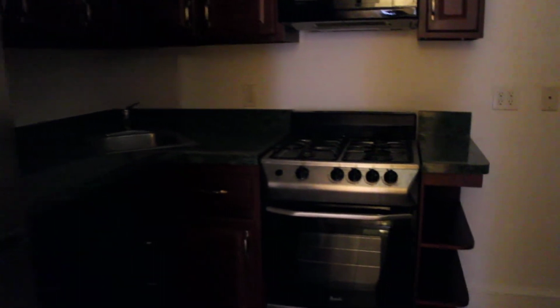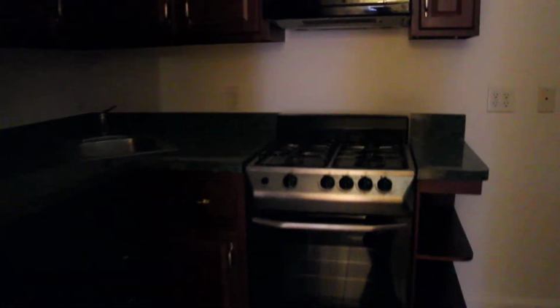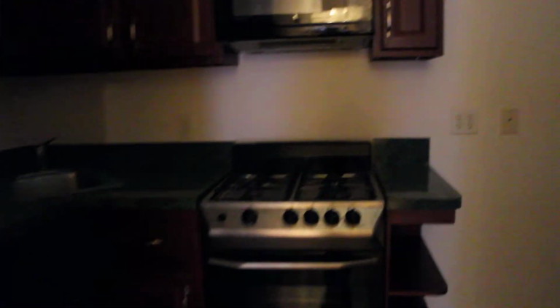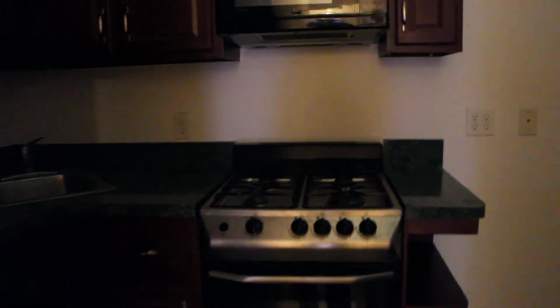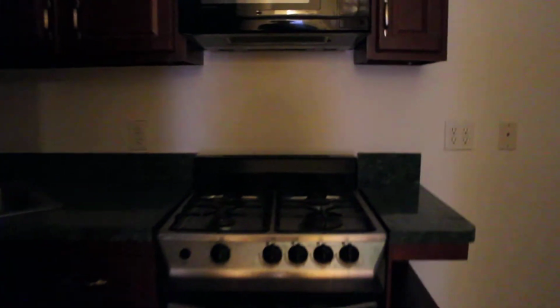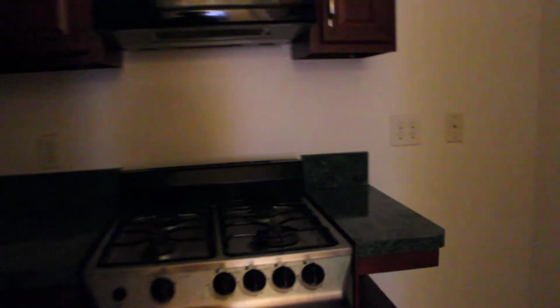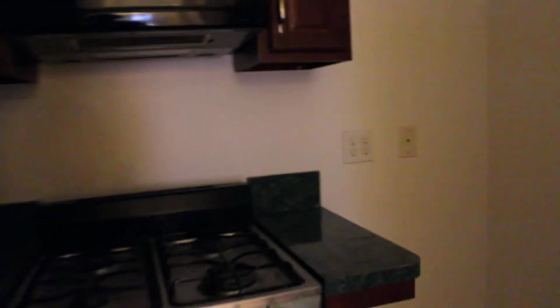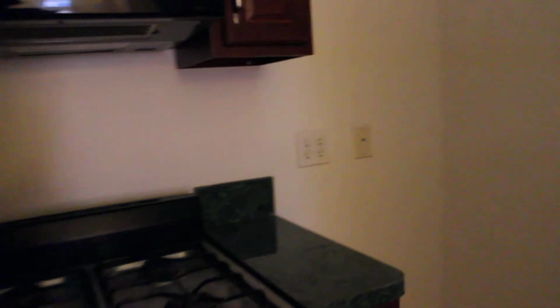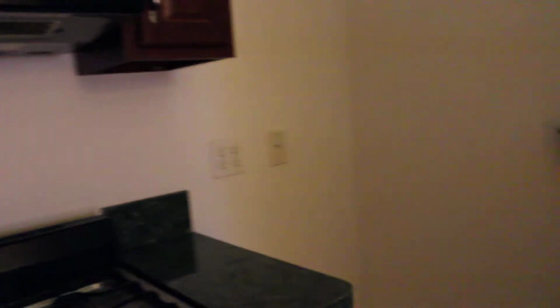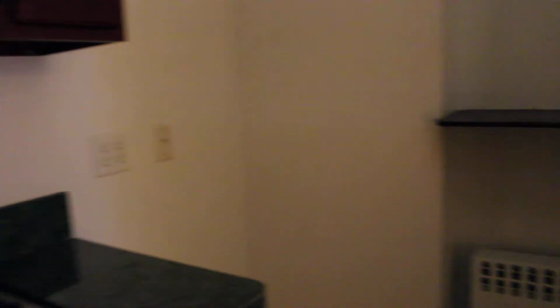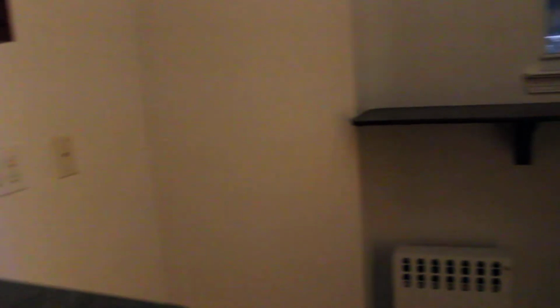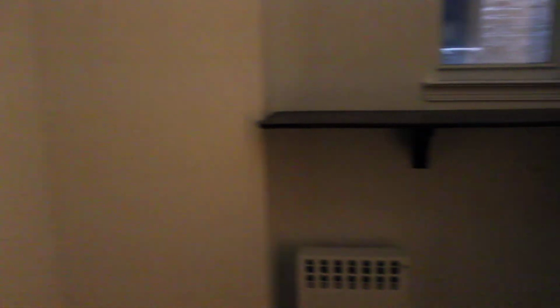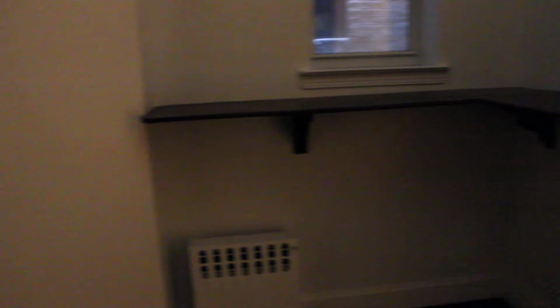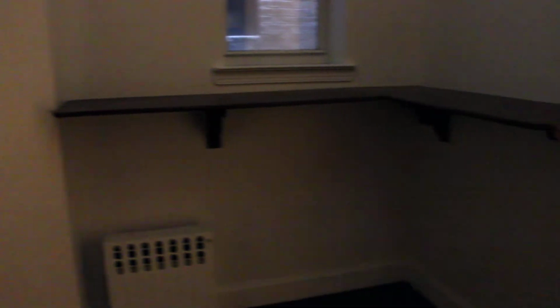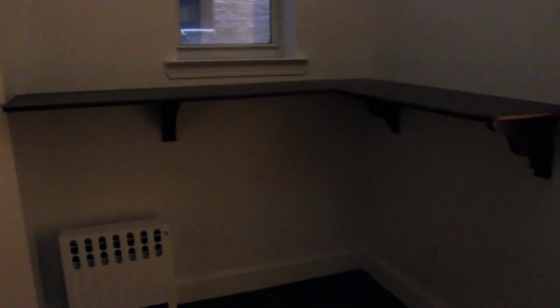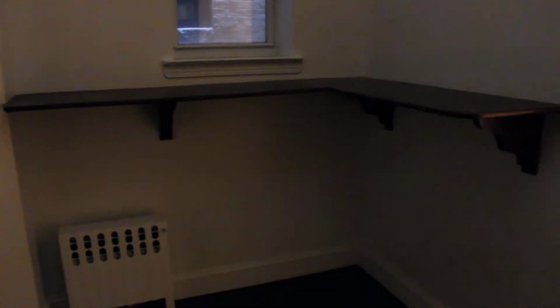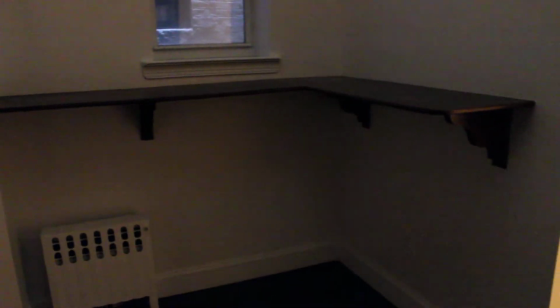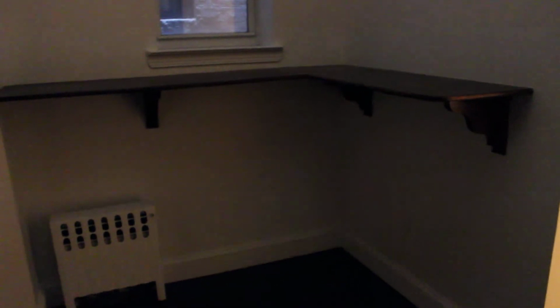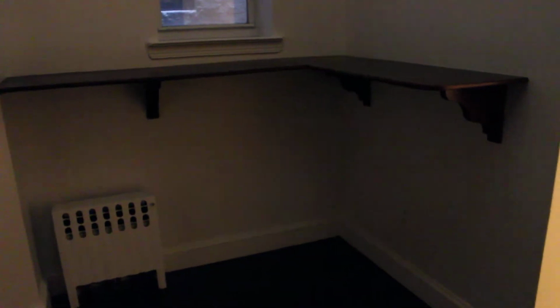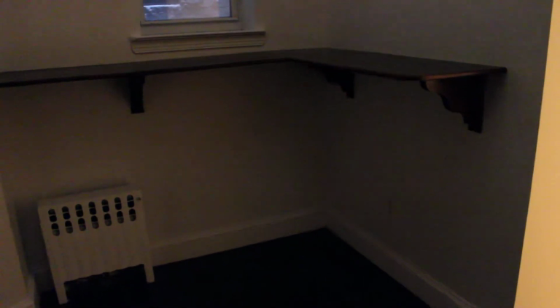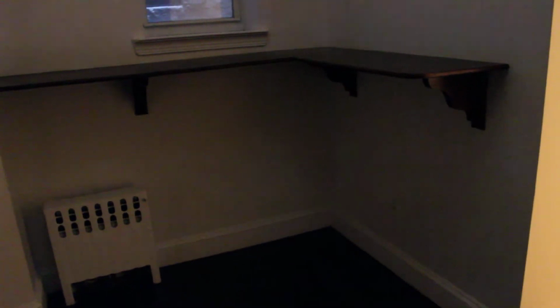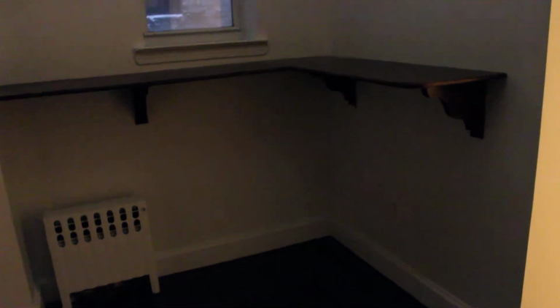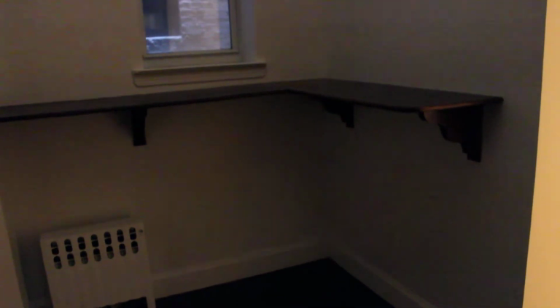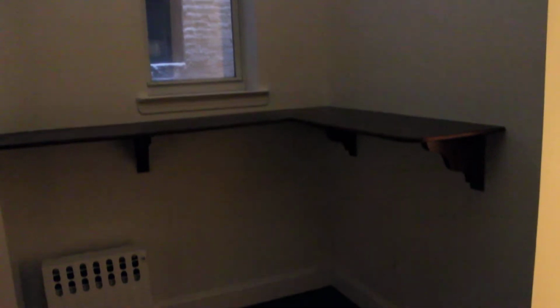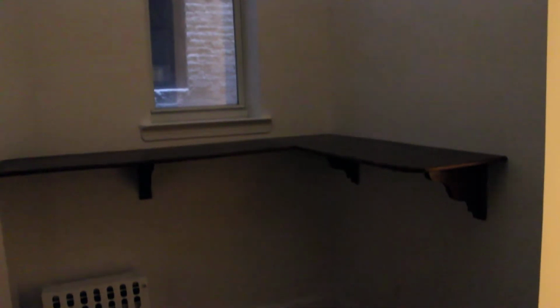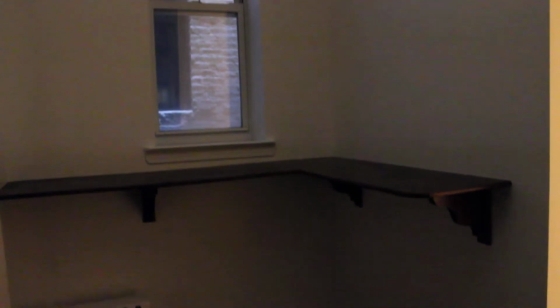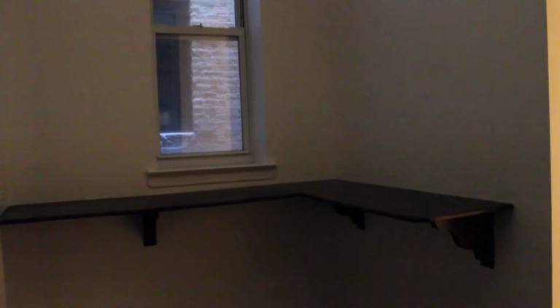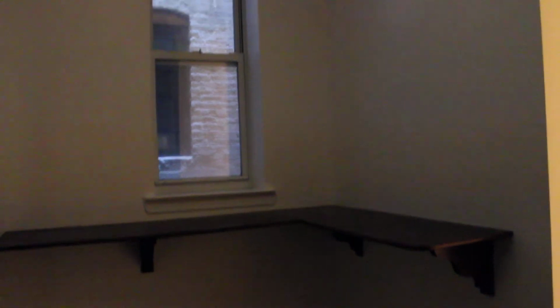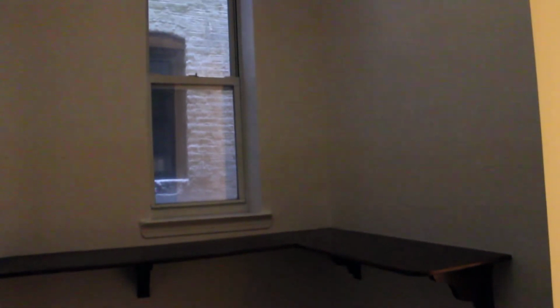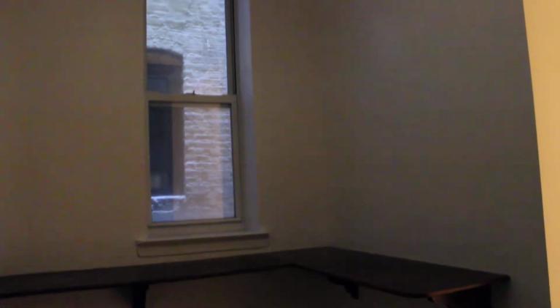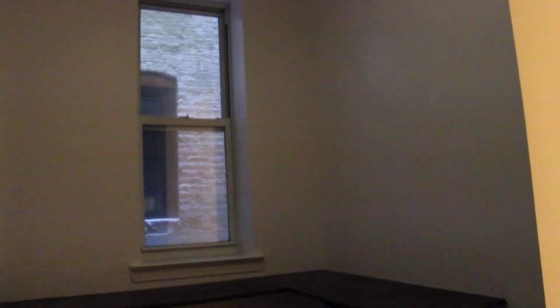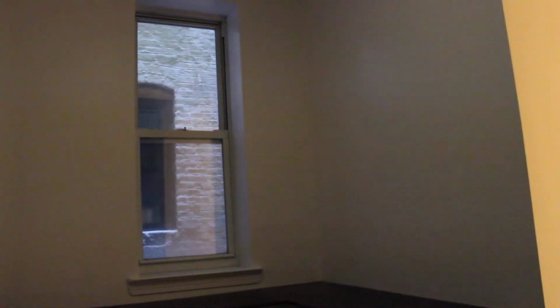It's actually big enough for a table, and they've installed a bar height counter height table so you can use it for food prep or for eating.